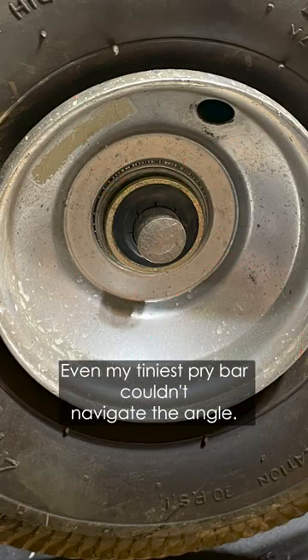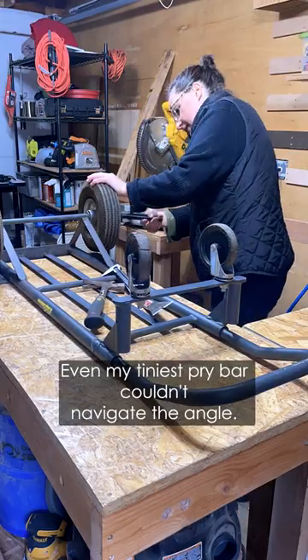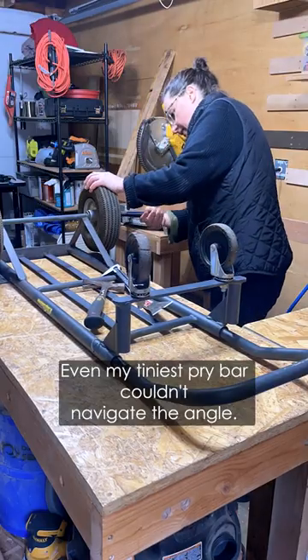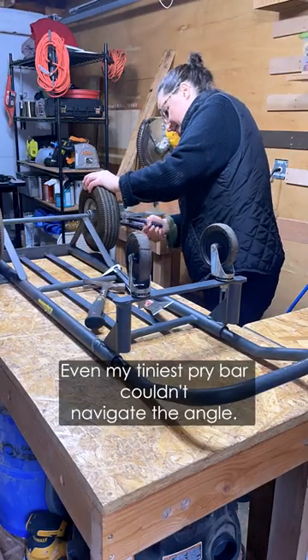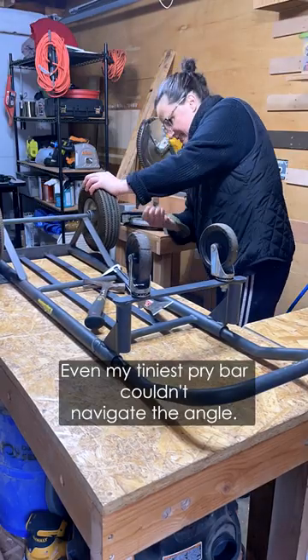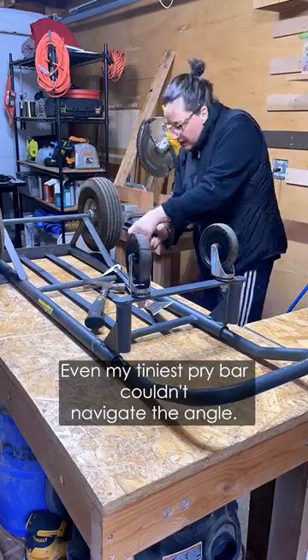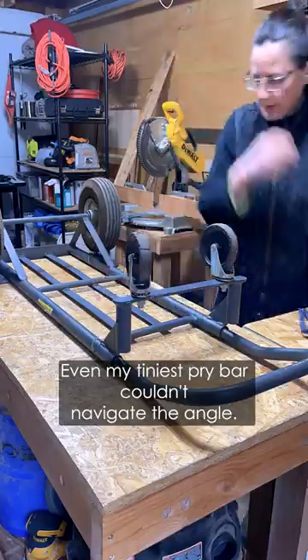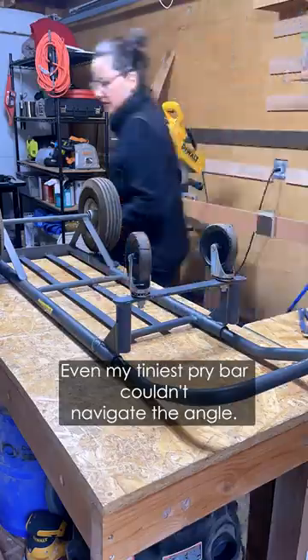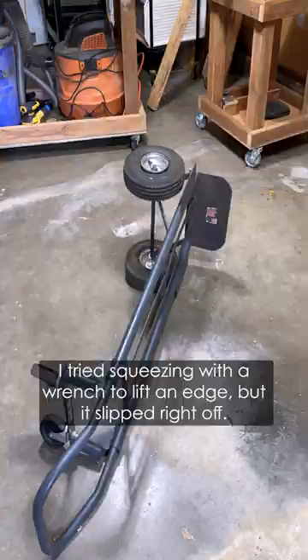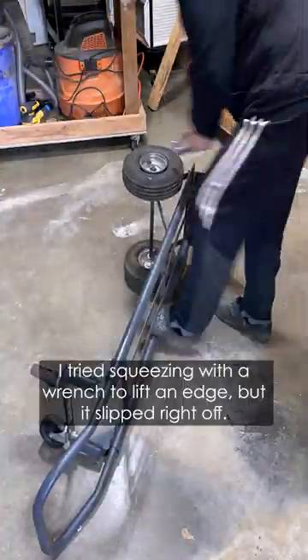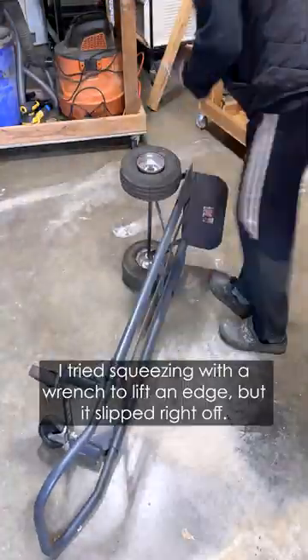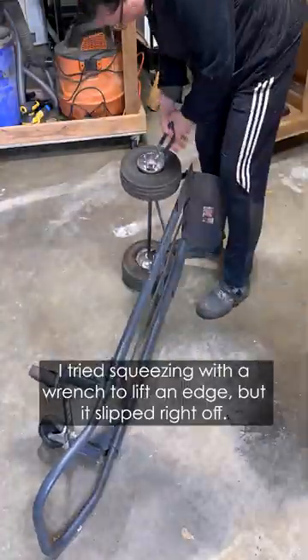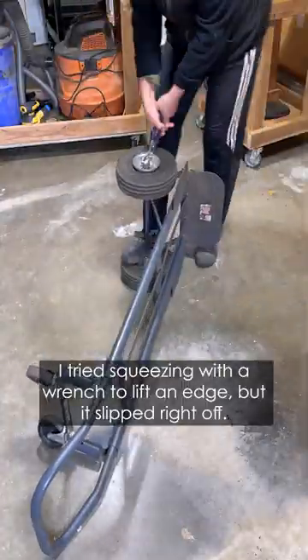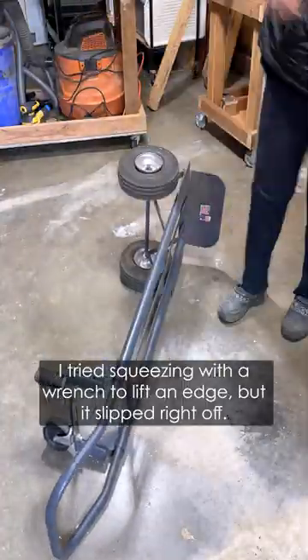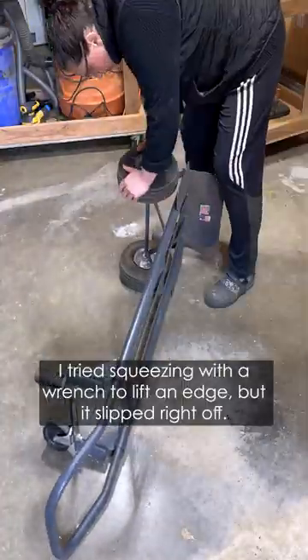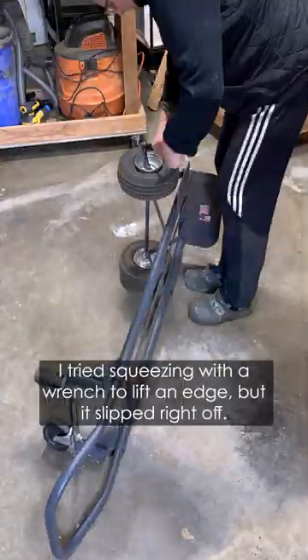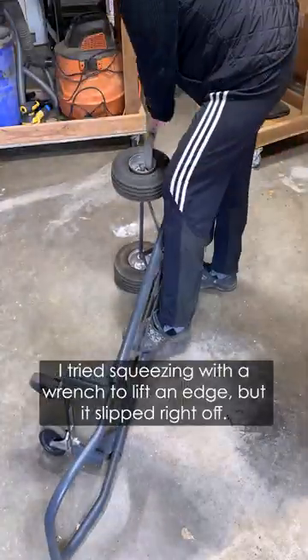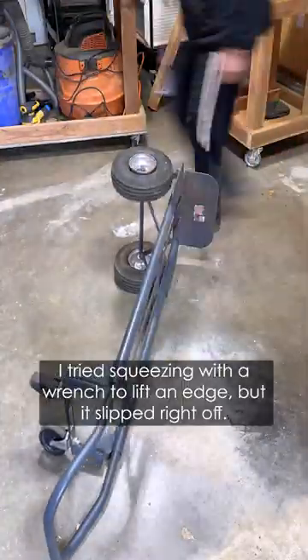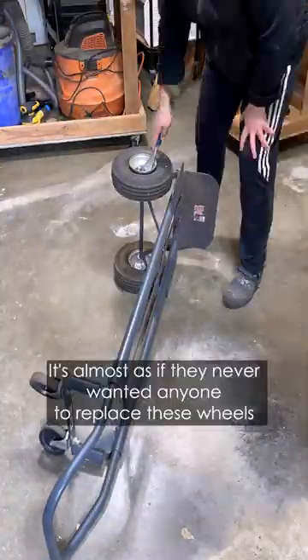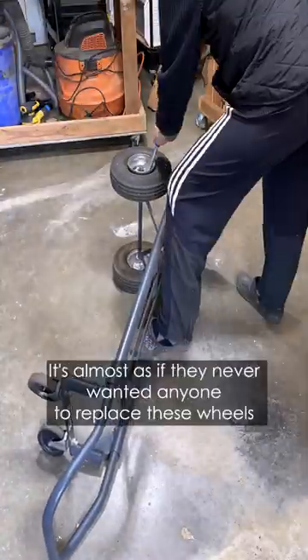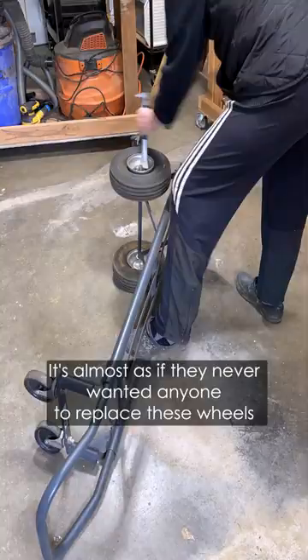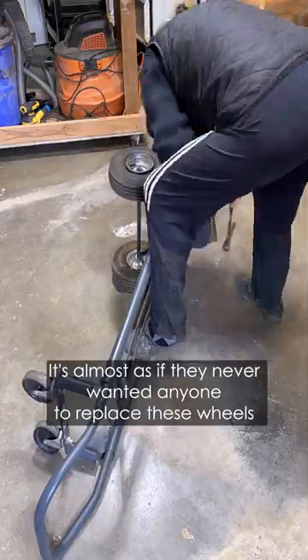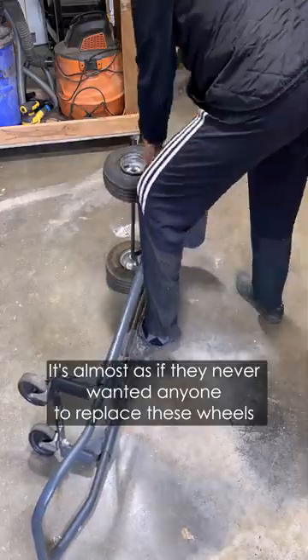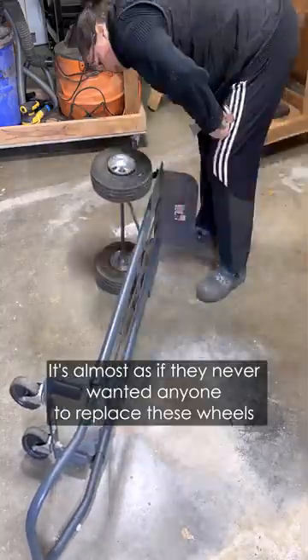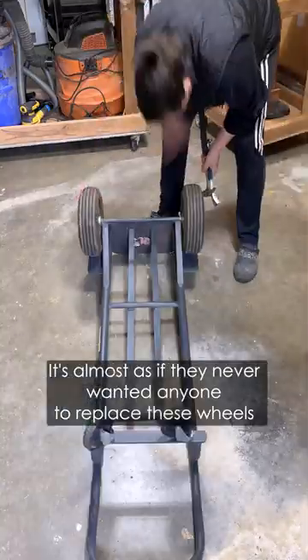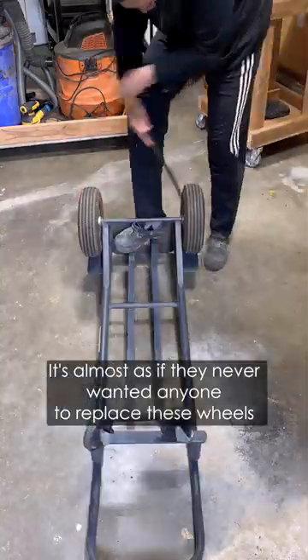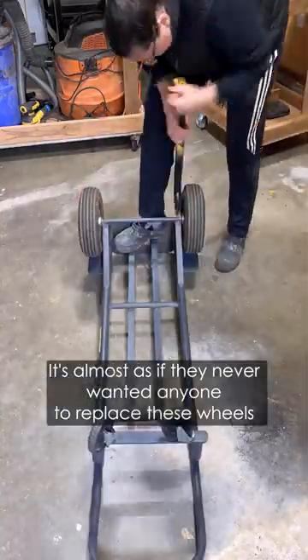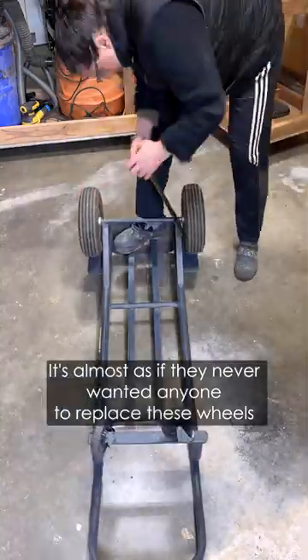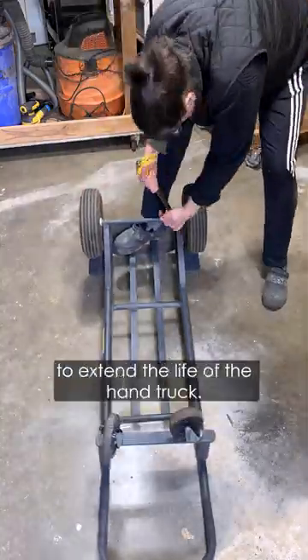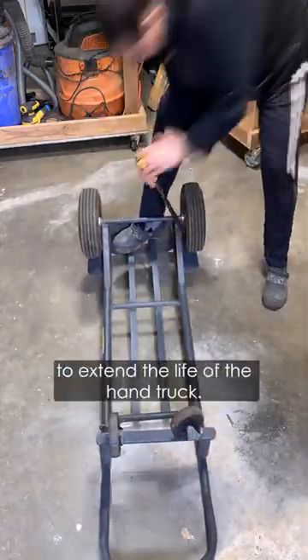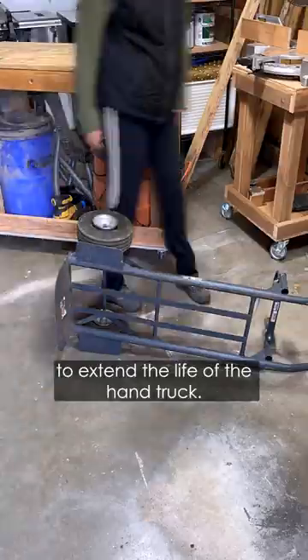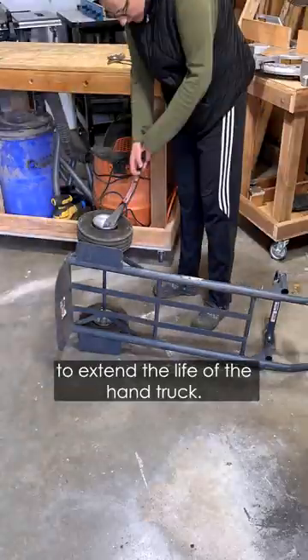Even my tiniest pry bar couldn't navigate the angle. I tried squeezing with a wrench to lift an edge, but it slipped right off. It's almost as if they never wanted anyone to replace these wheels to extend the life of the hand truck.